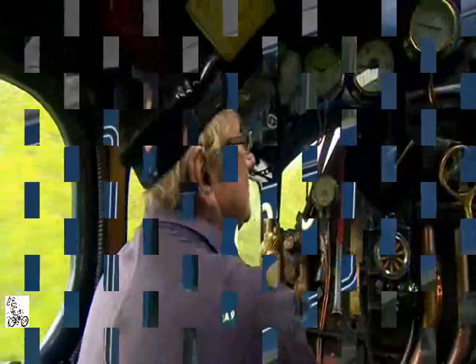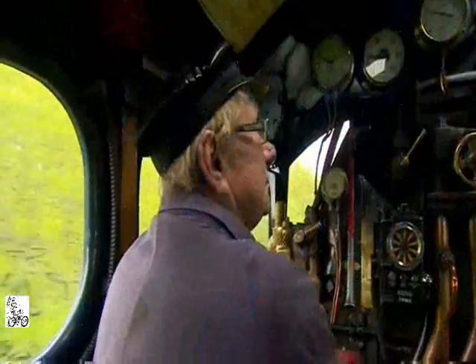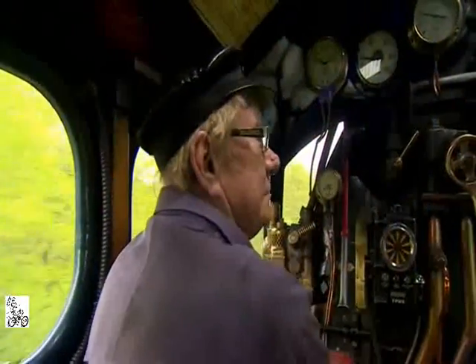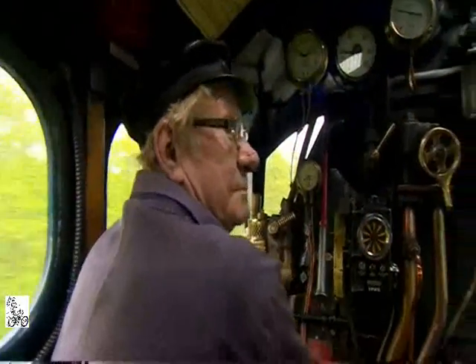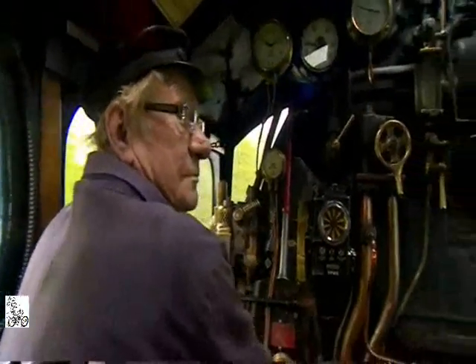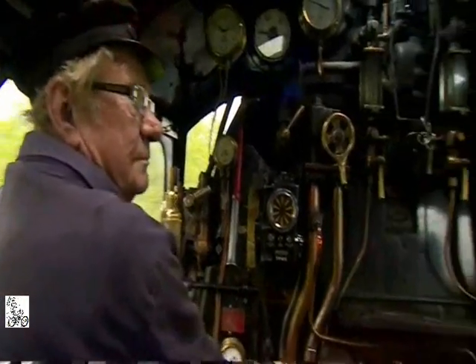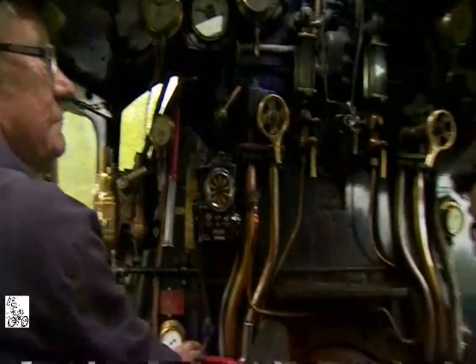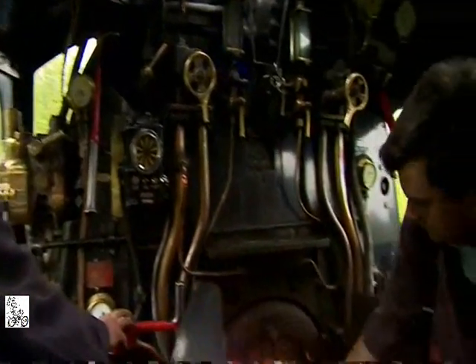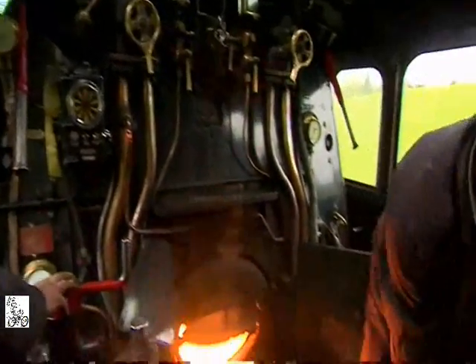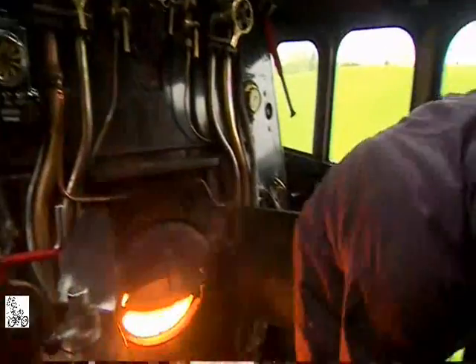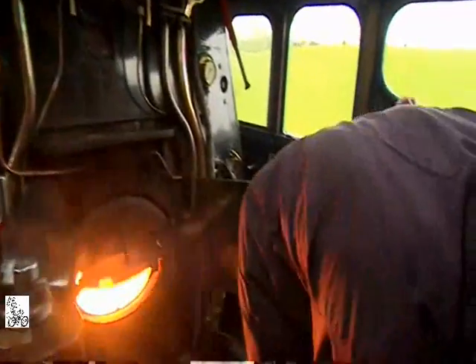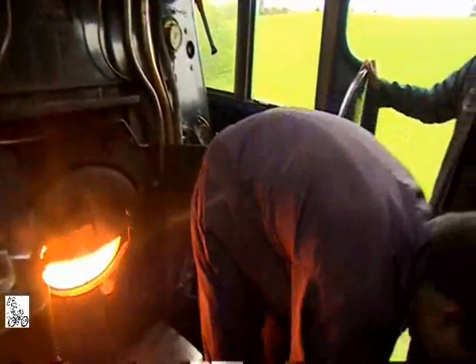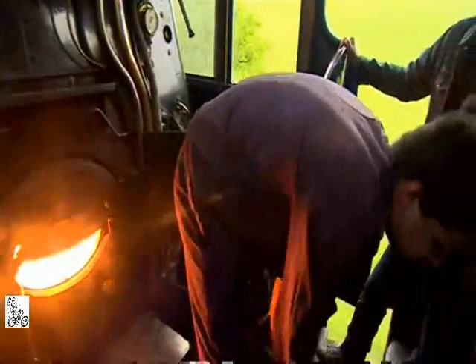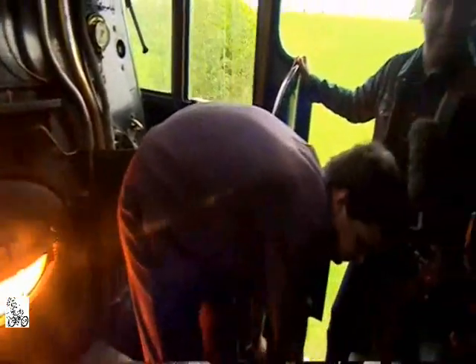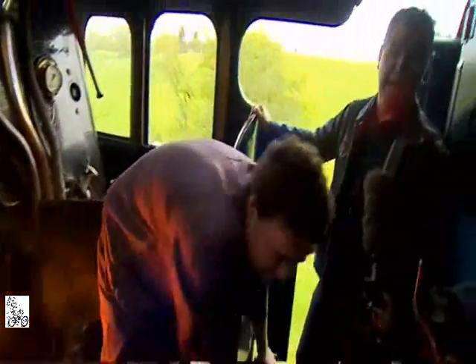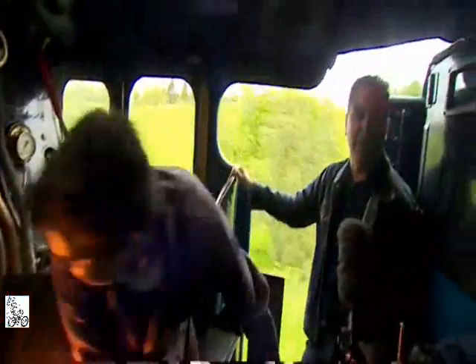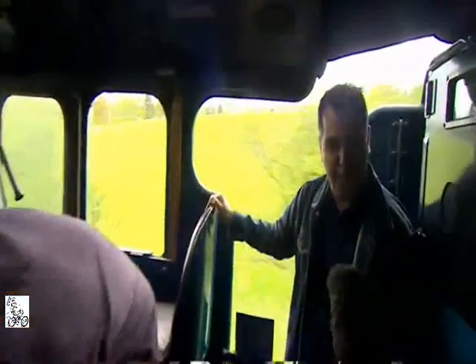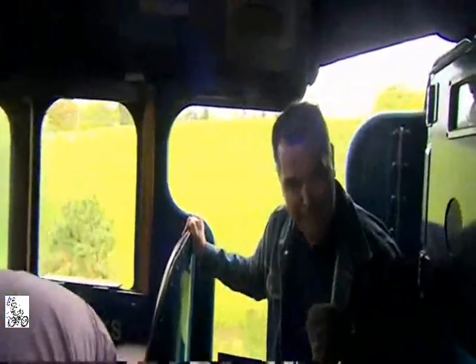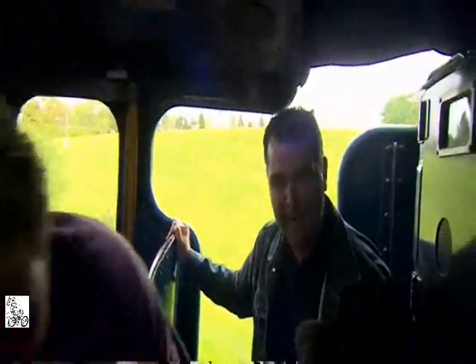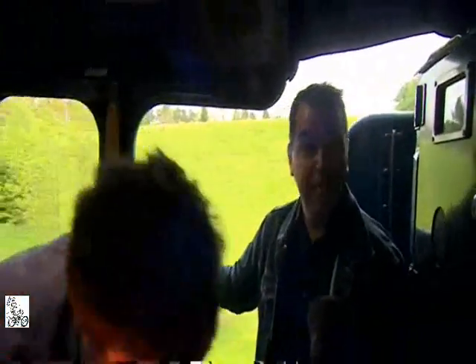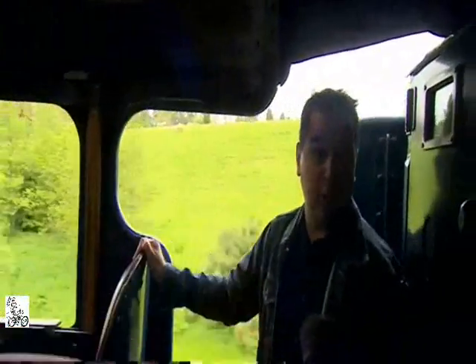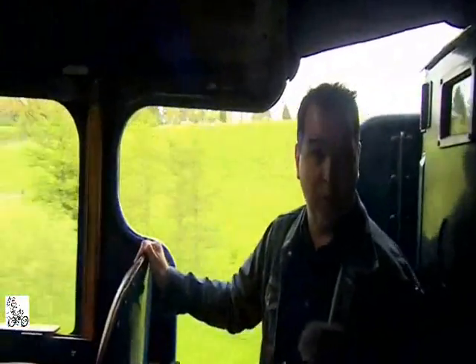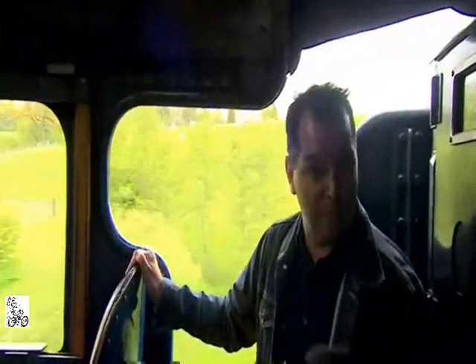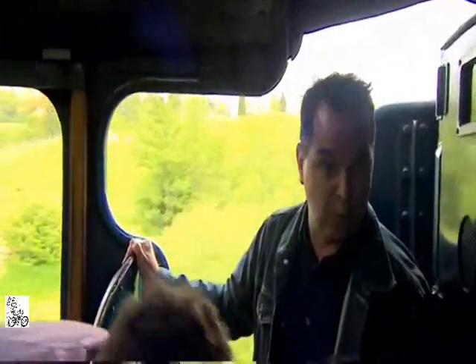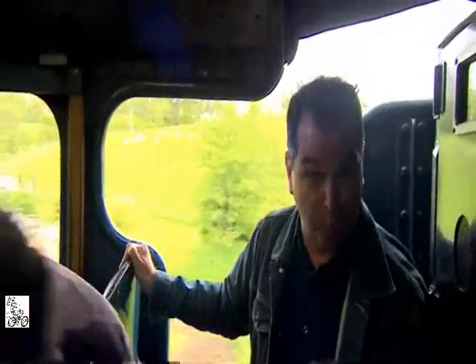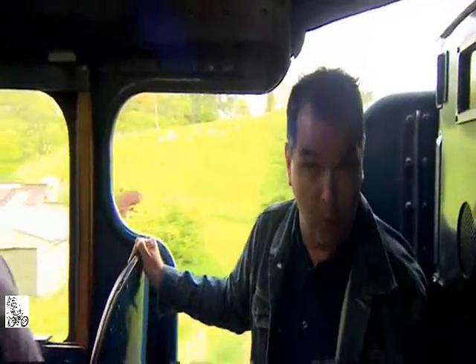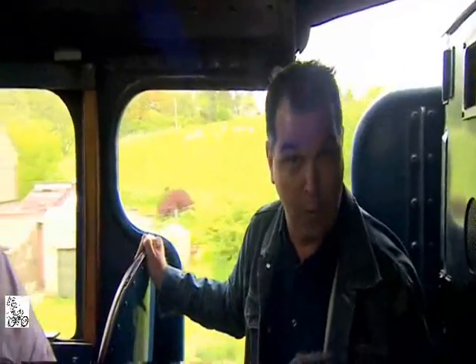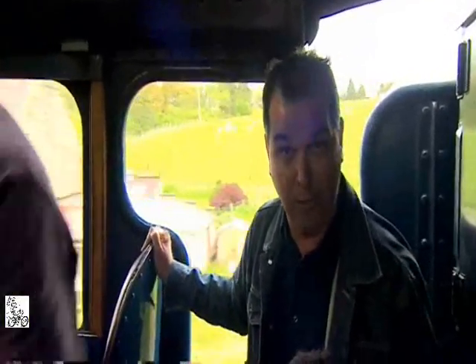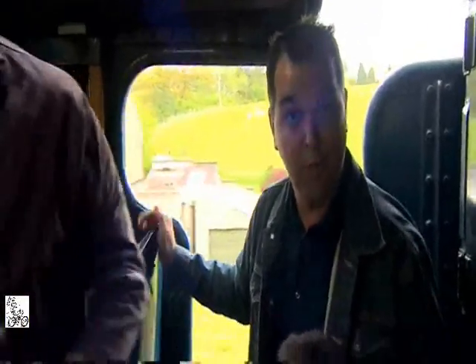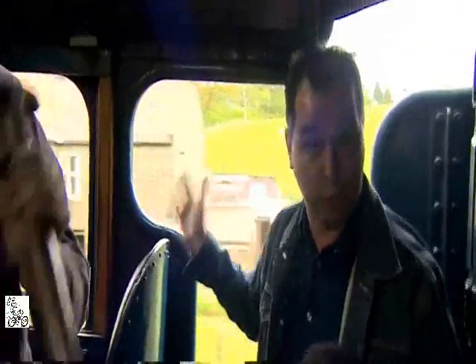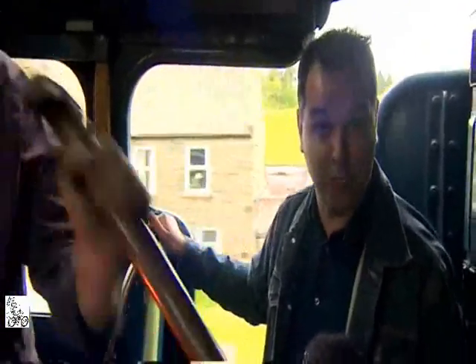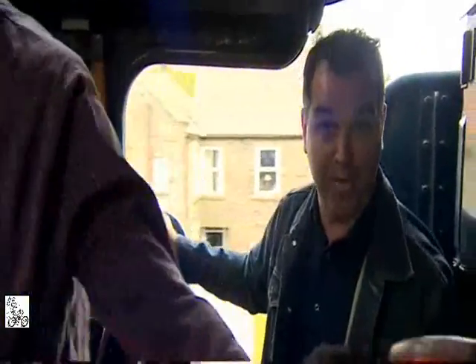First thing in the morning, it takes several hours to get this steam engine ready to roll, but the sights and sounds are fantastic. Little wonder, then, that people travel from all over the world for a trip on this train.